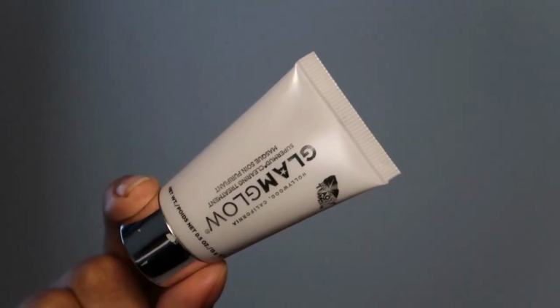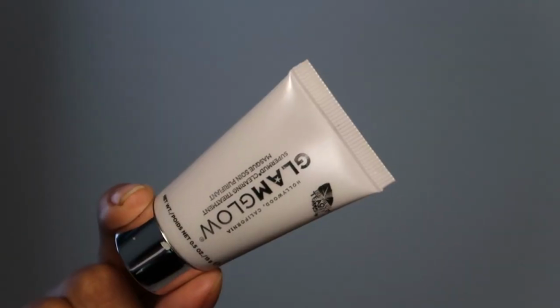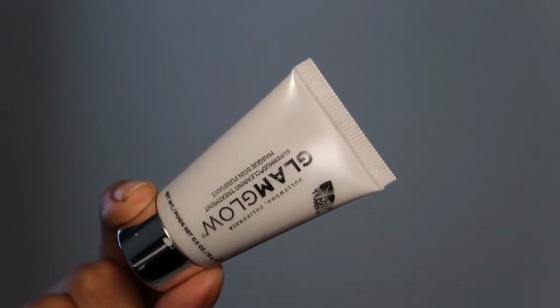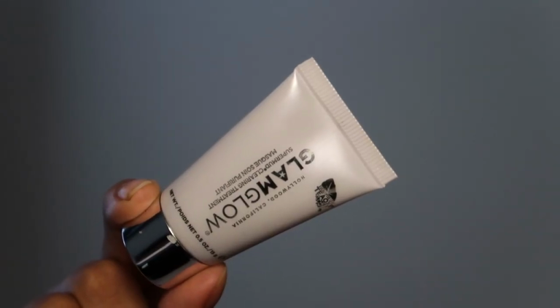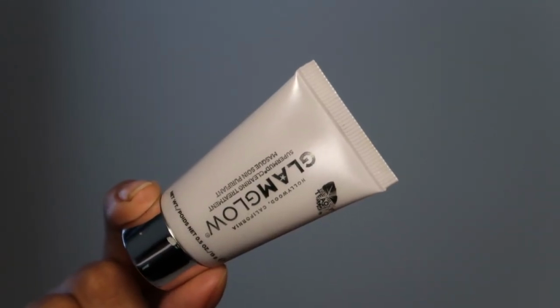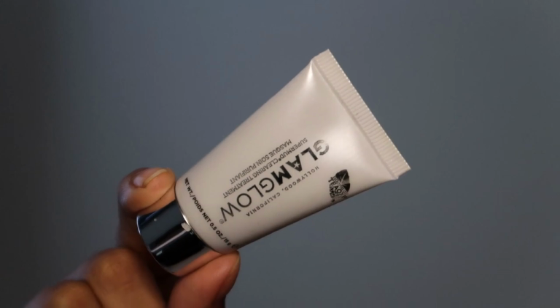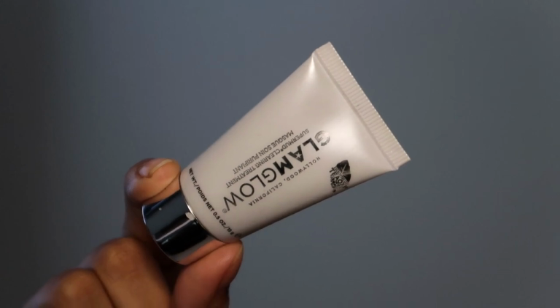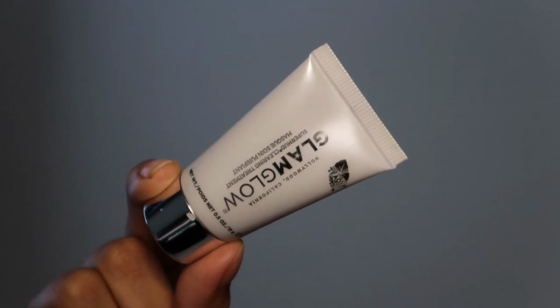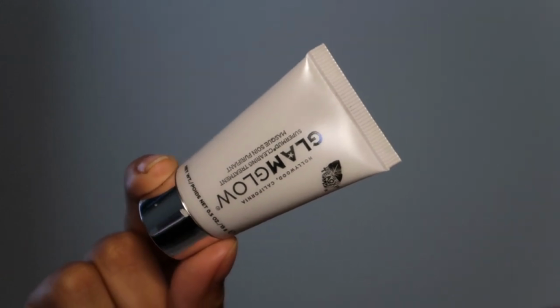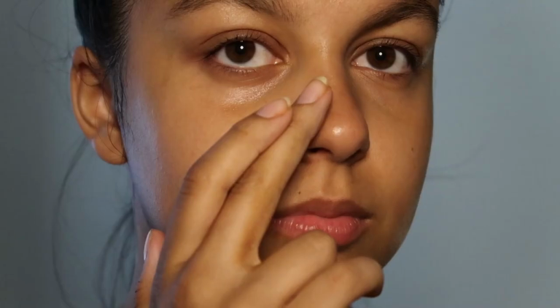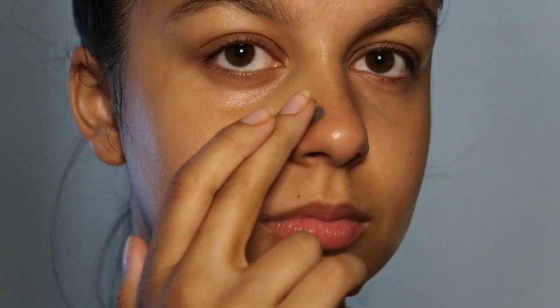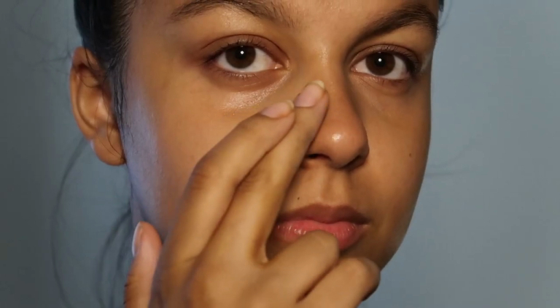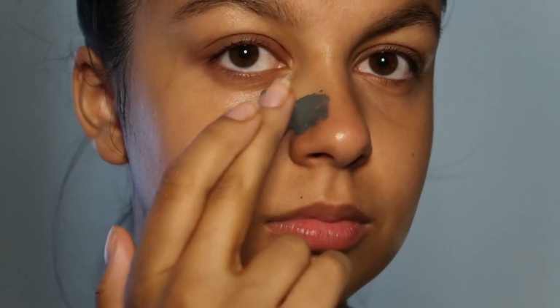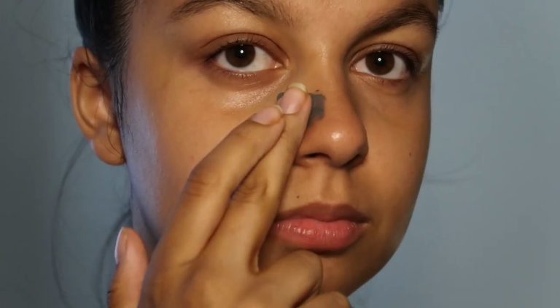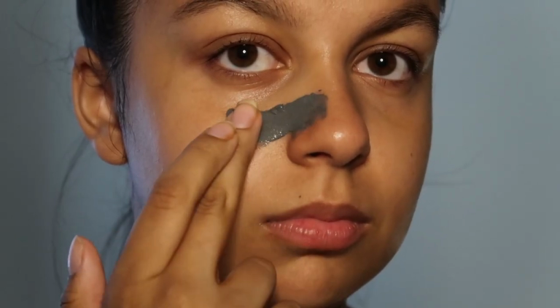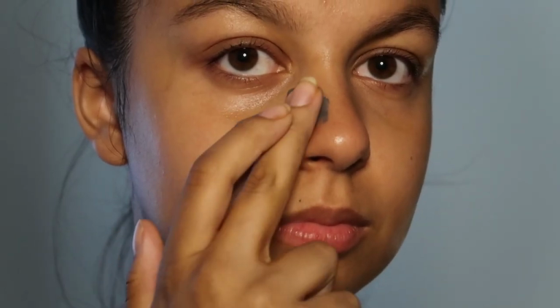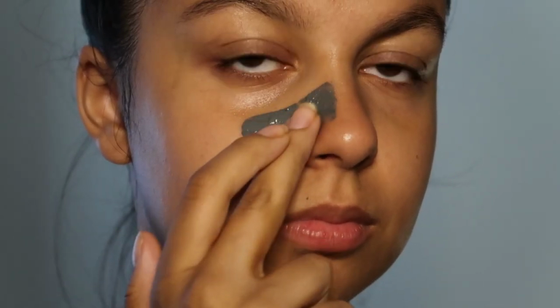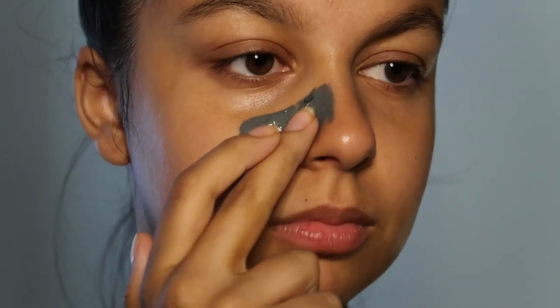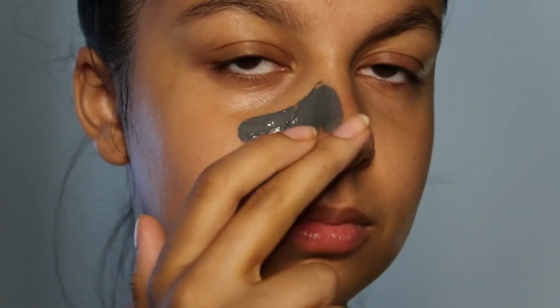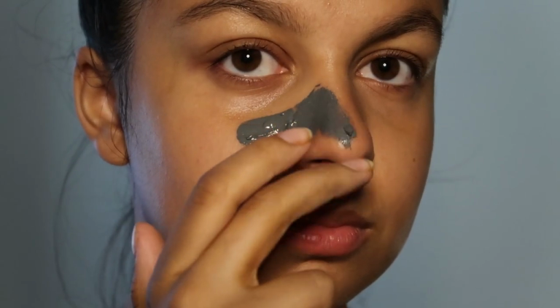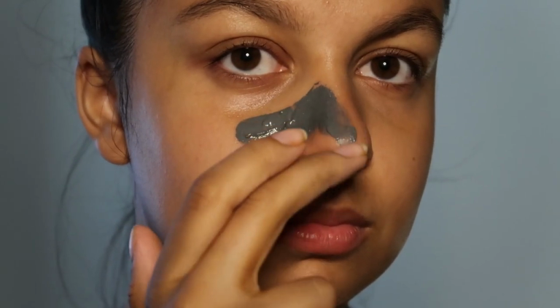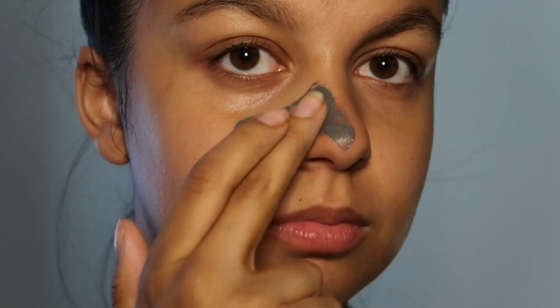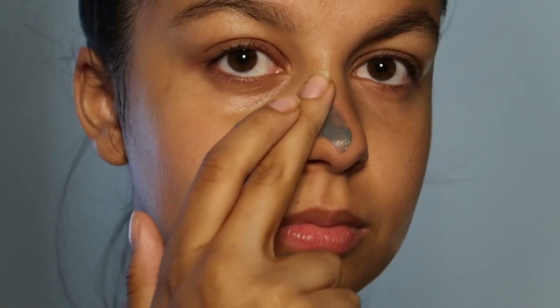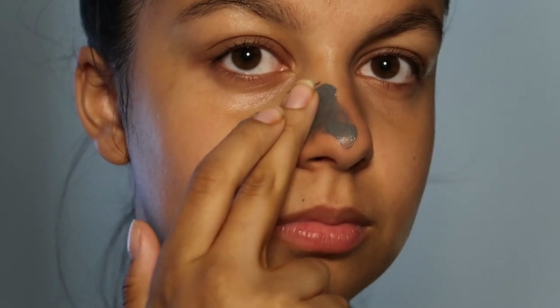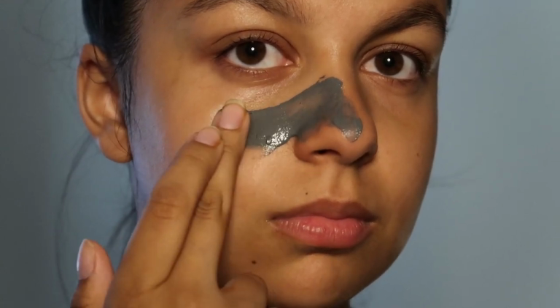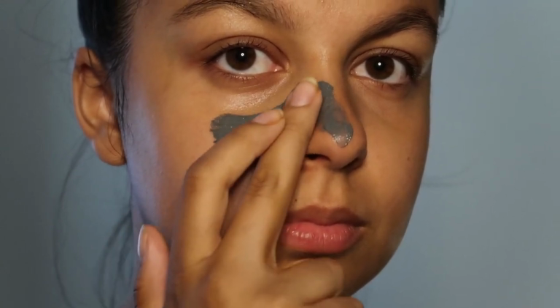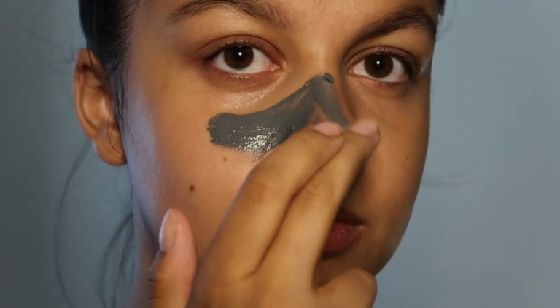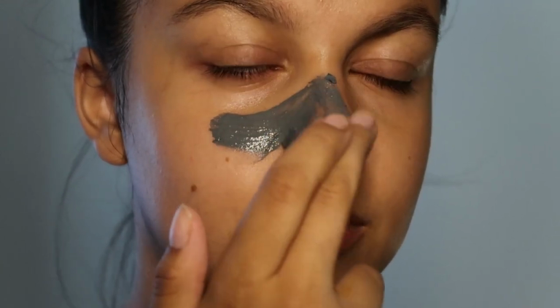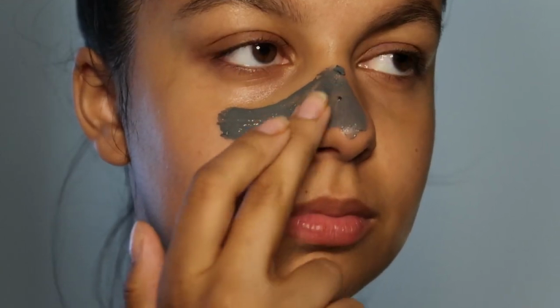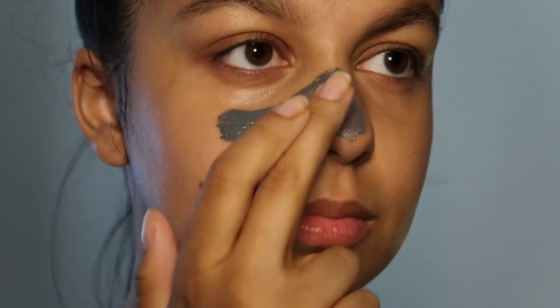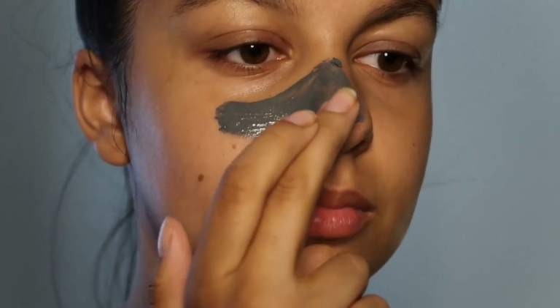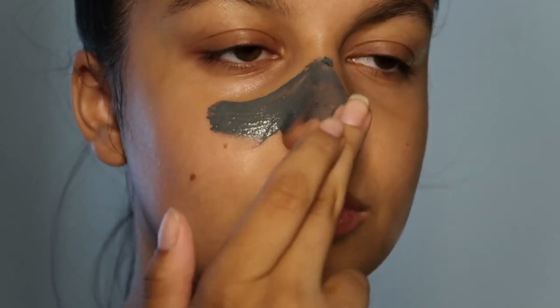Now I'm just going in with the Glam Glow Super Mud Mask. As you can see I've only got a little version of this, it's just a sample and I absolutely love it. It's definitely worth the try.